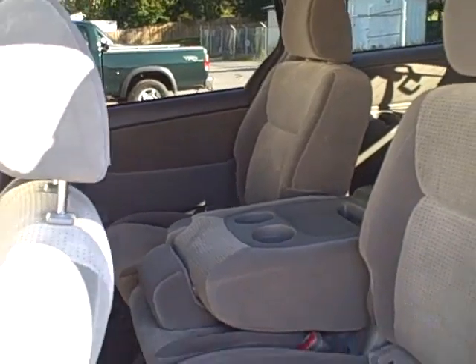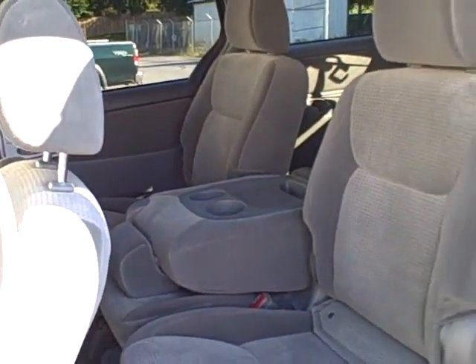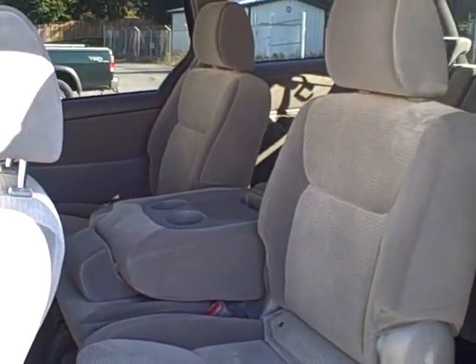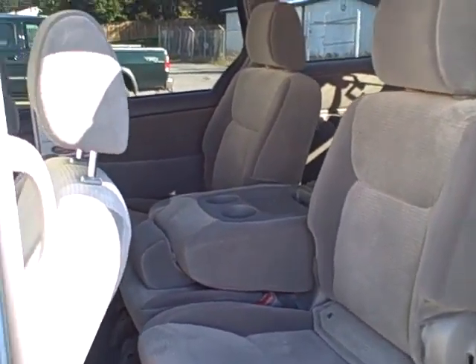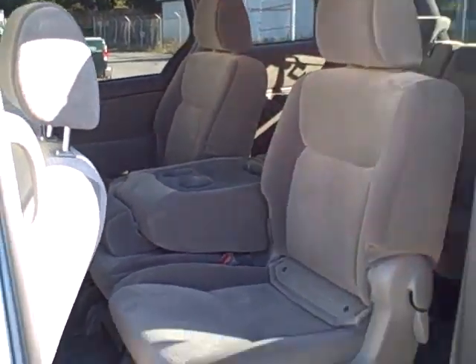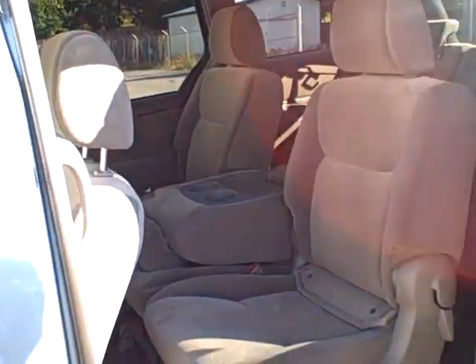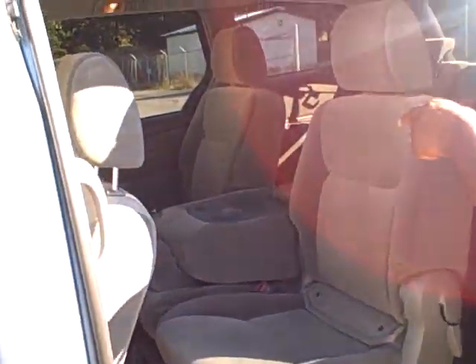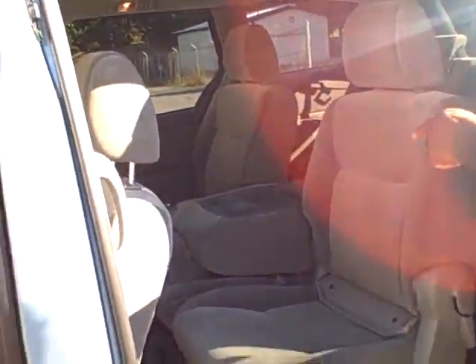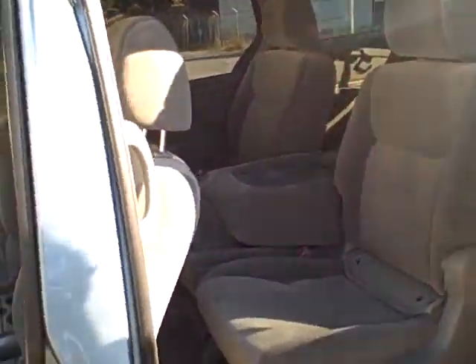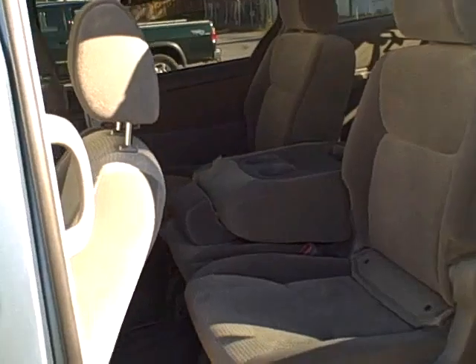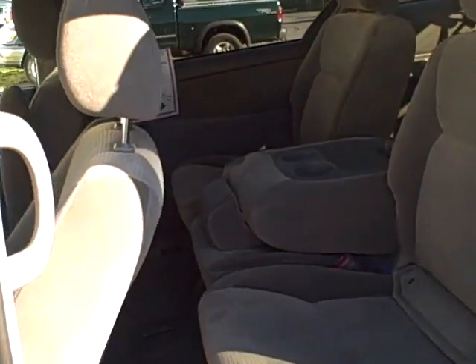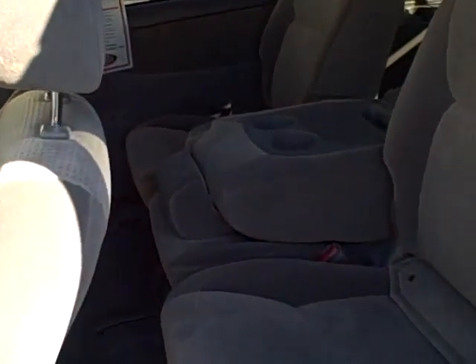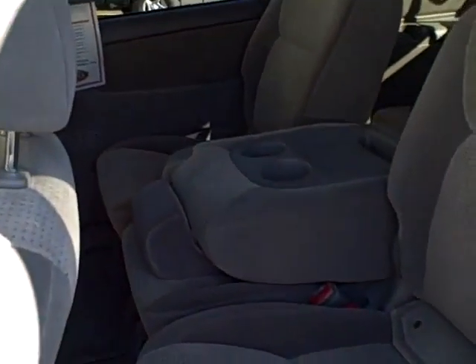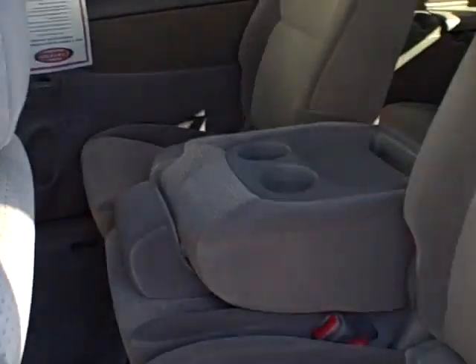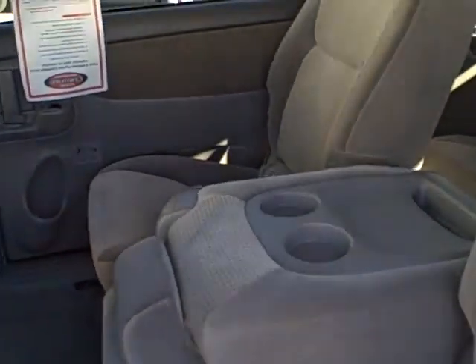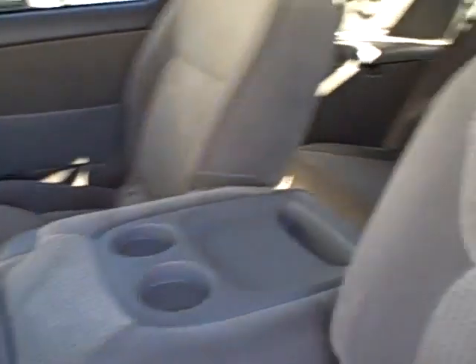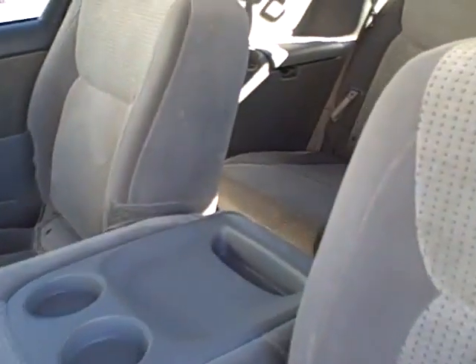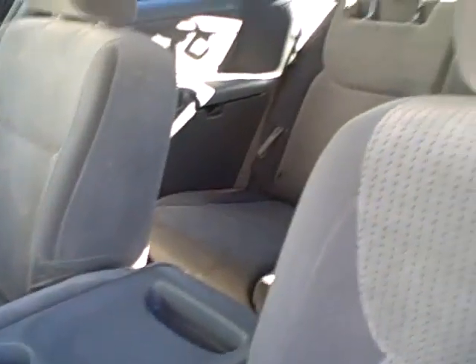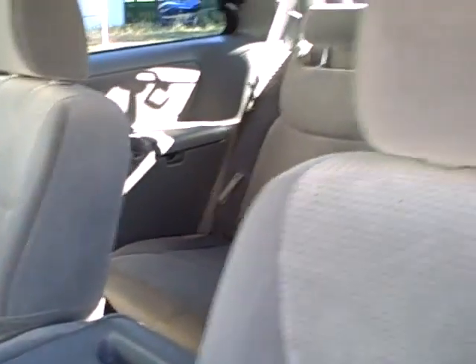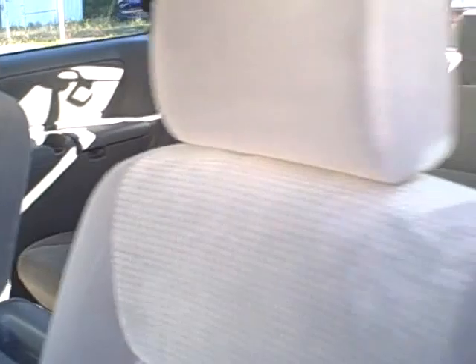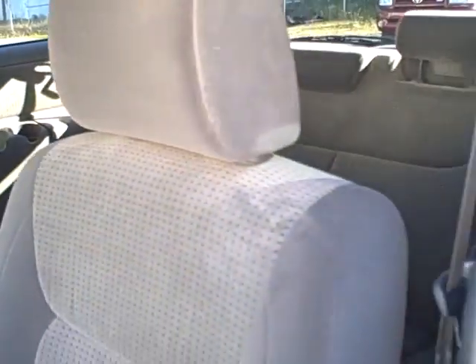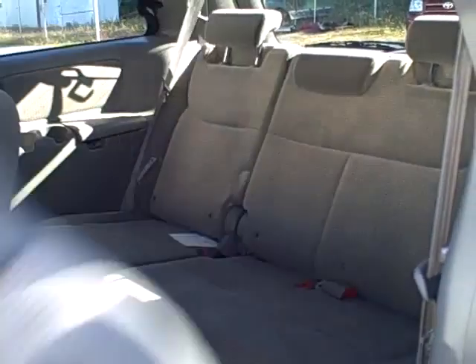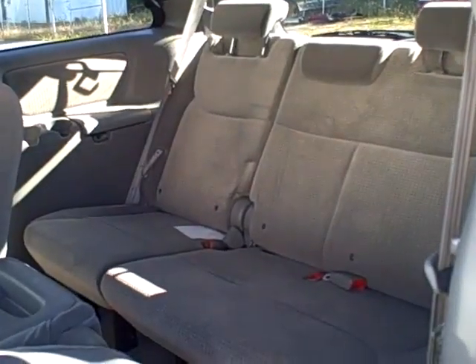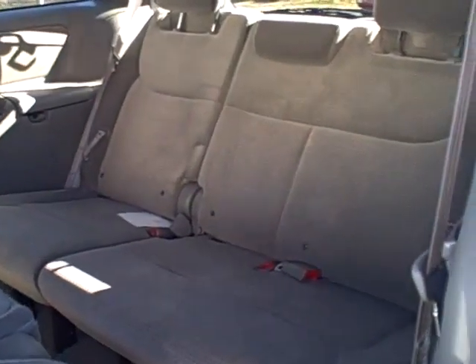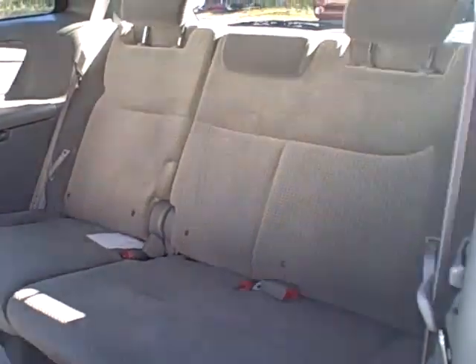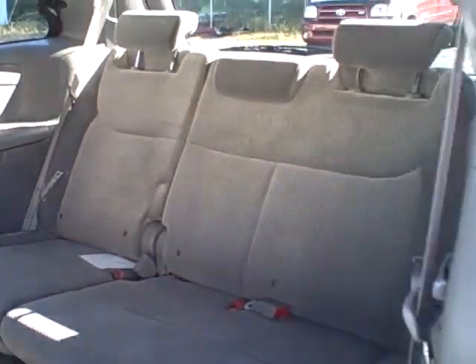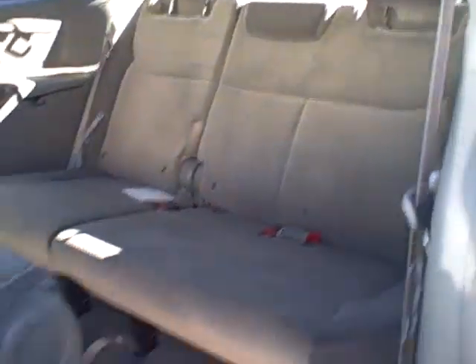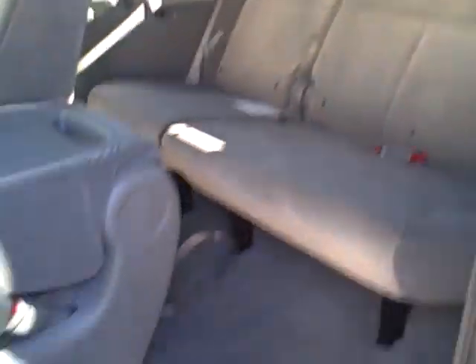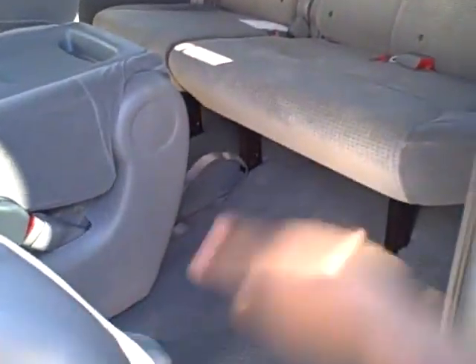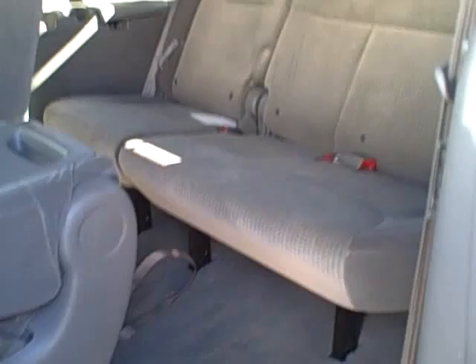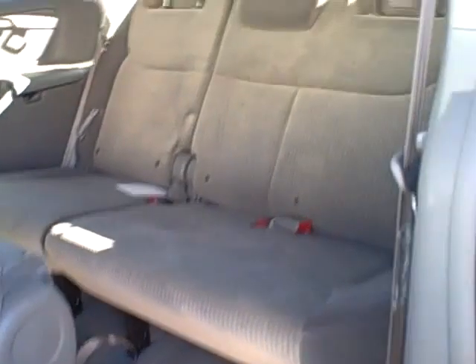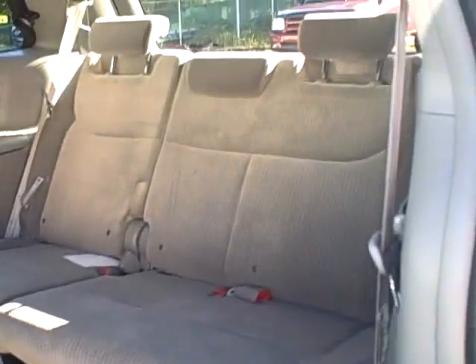This is an 8-passenger Sienna. The second or middle seat can be removed to have bench seating up front. Very easy access to the back here — just flip this up and walk to the back.